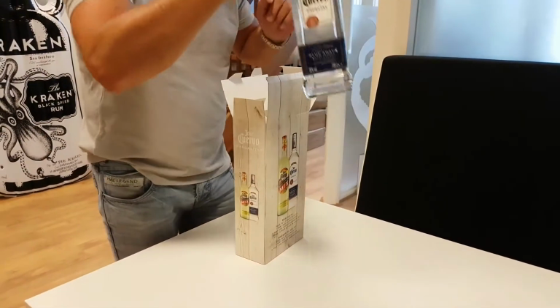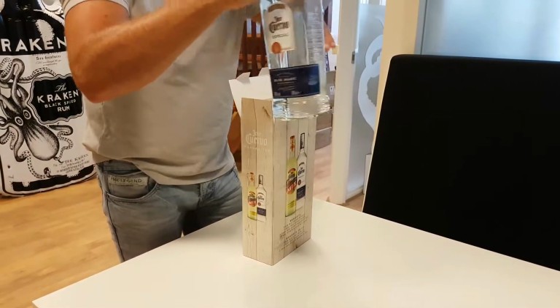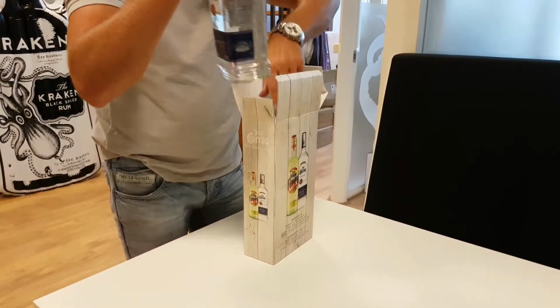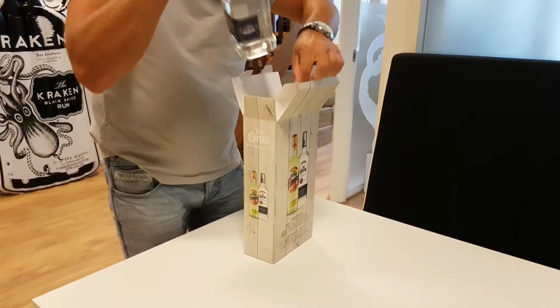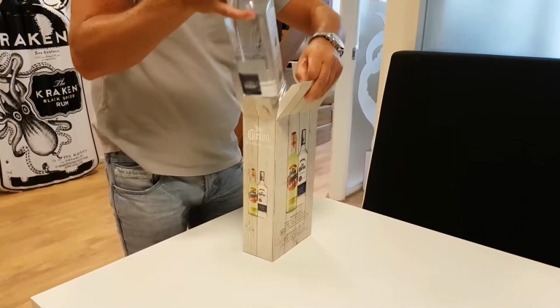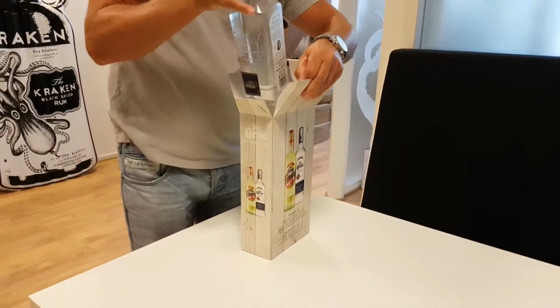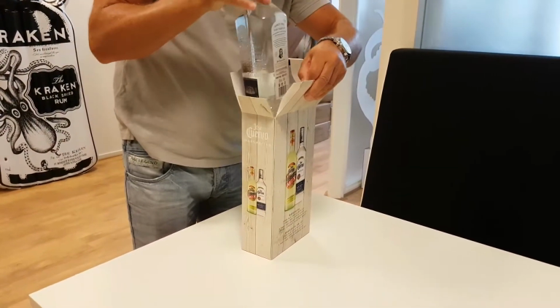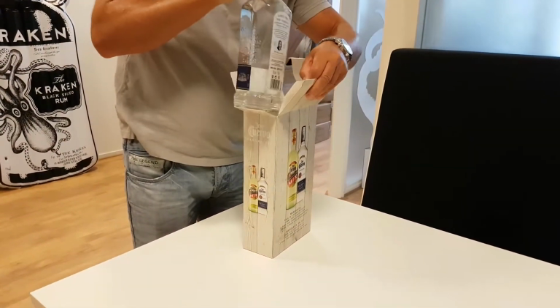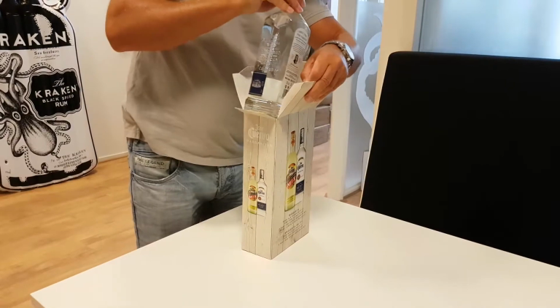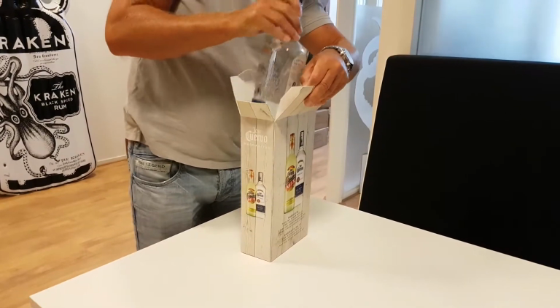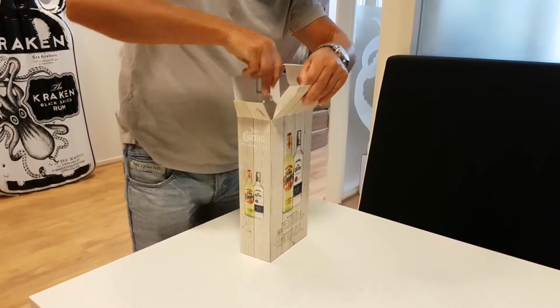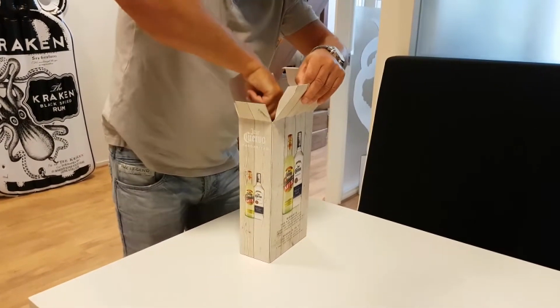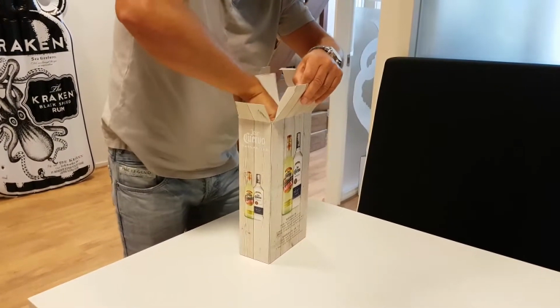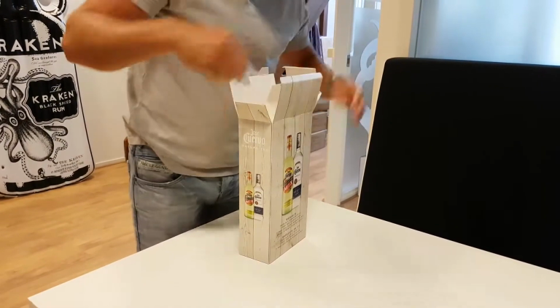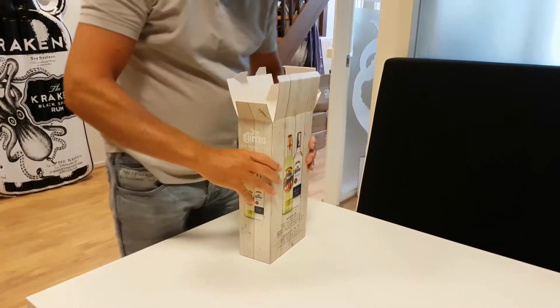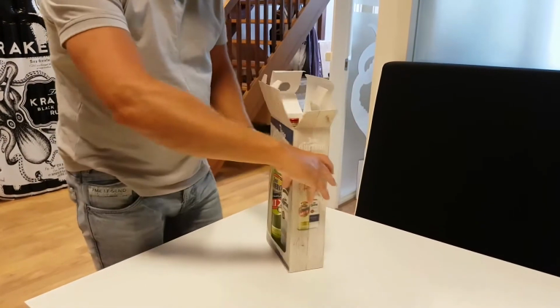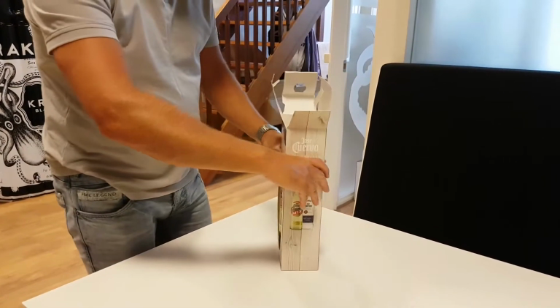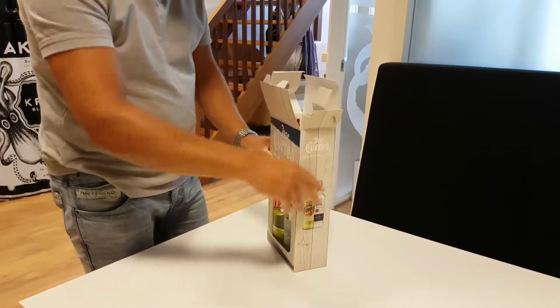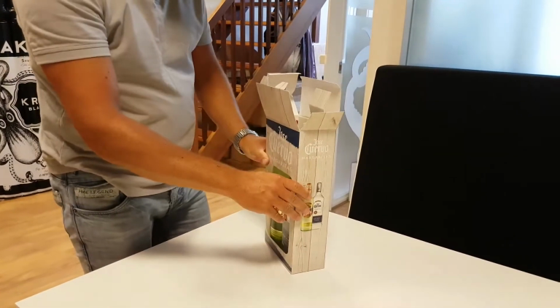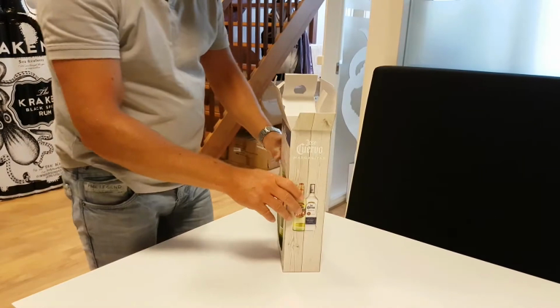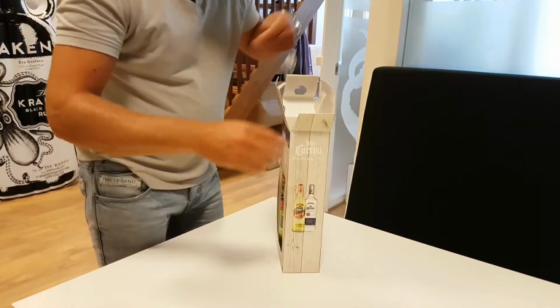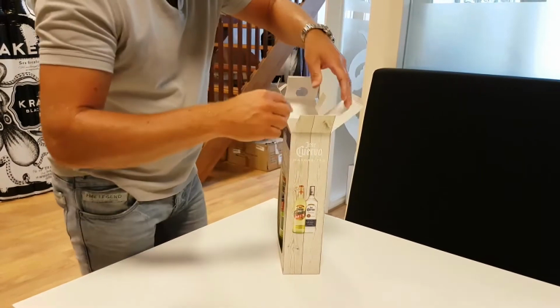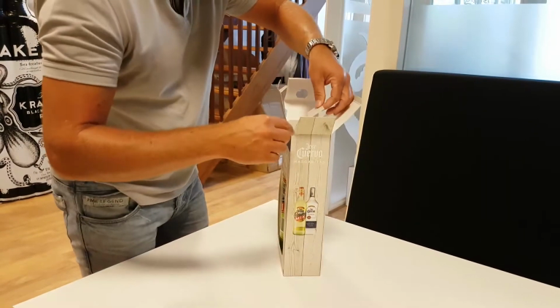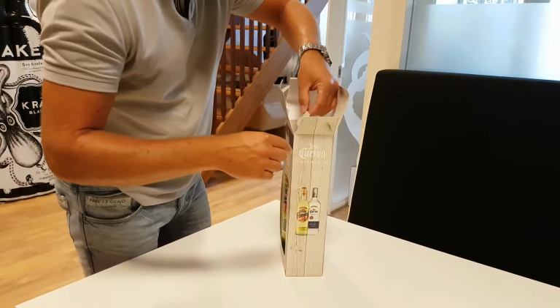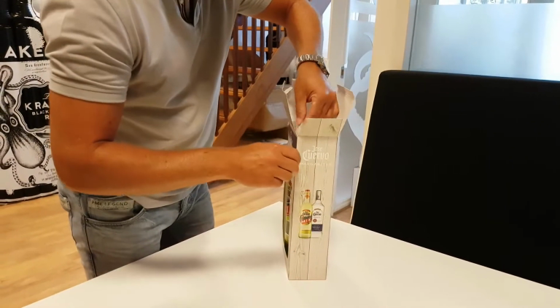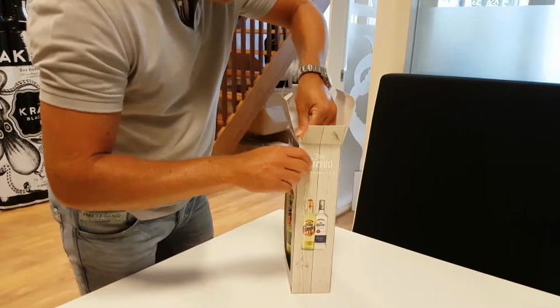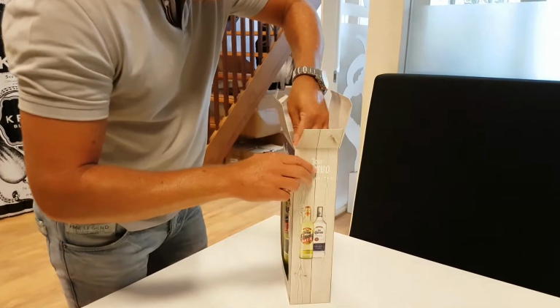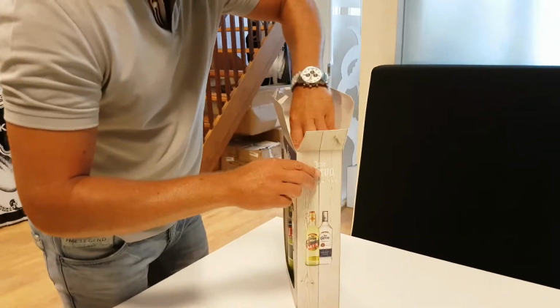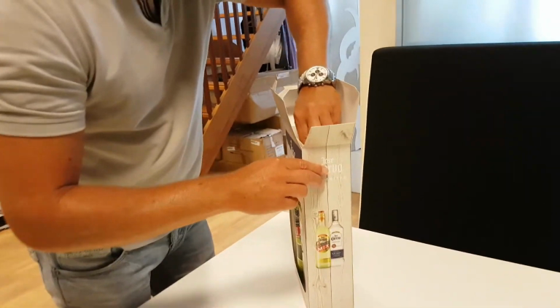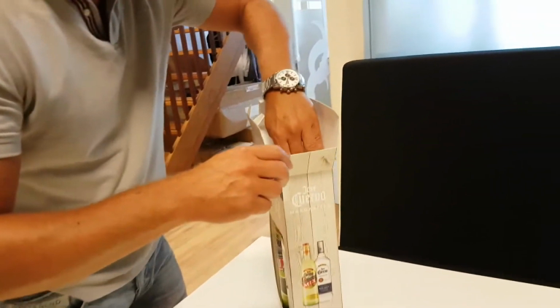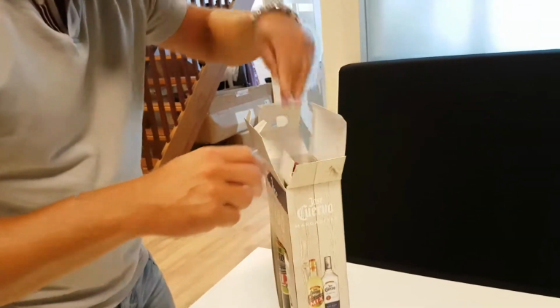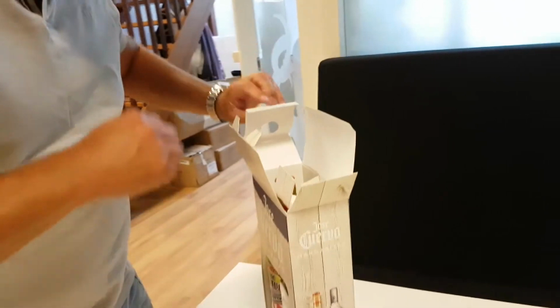Then take the Jose Cuervo Silver and put it on the right side. One bottle is higher than the other, but there is a flap on the inside to hold it in place.